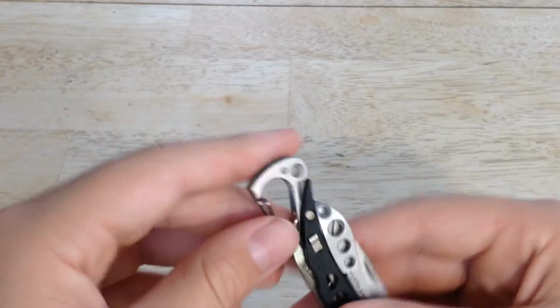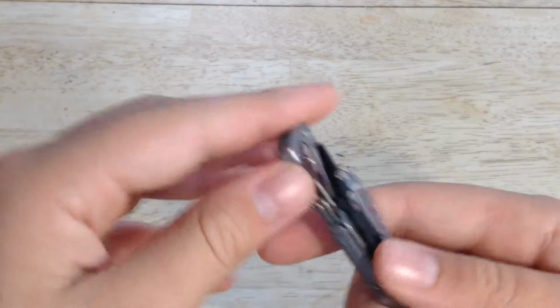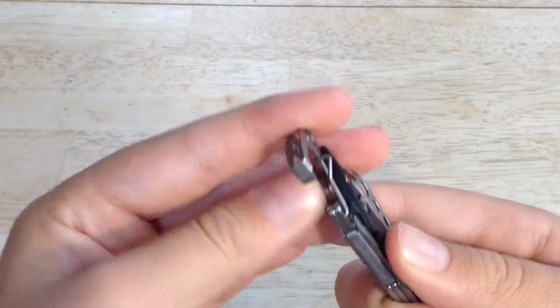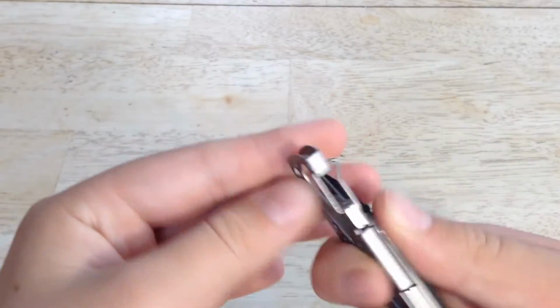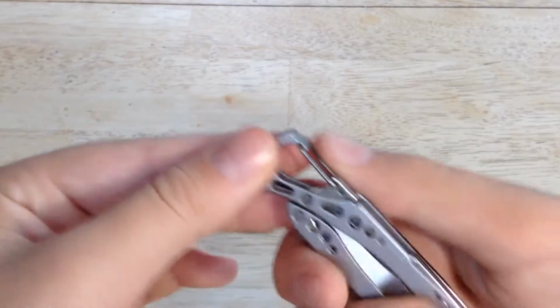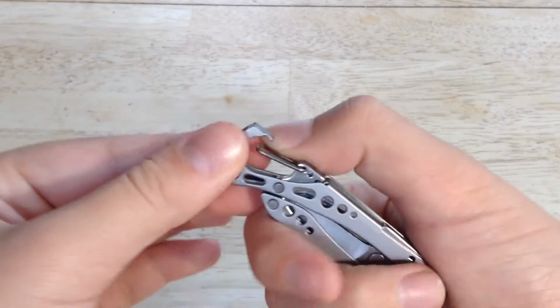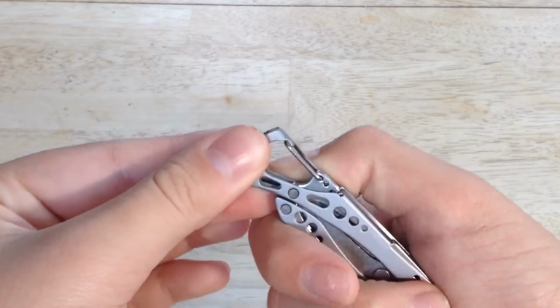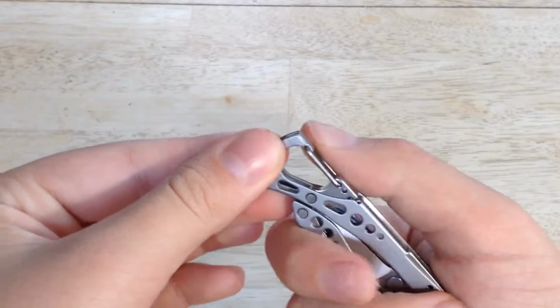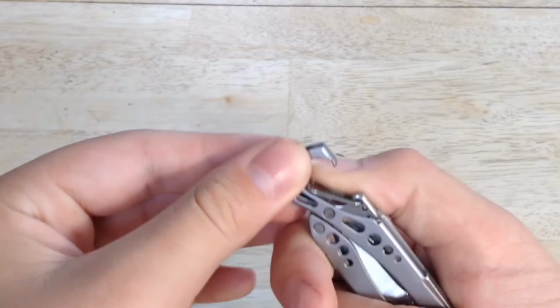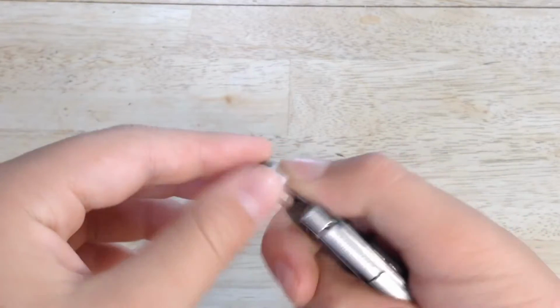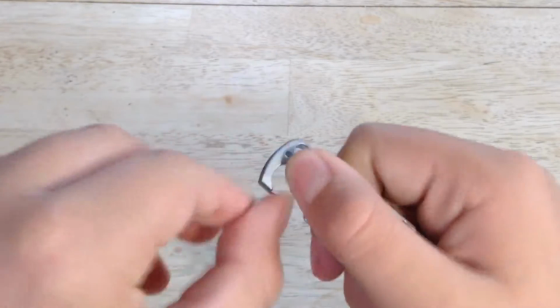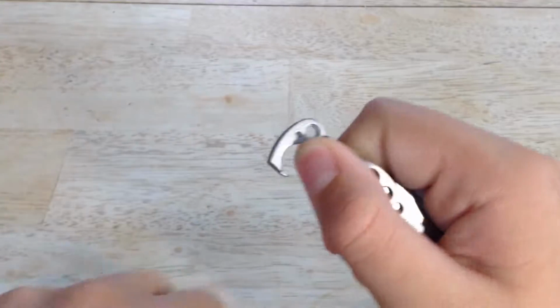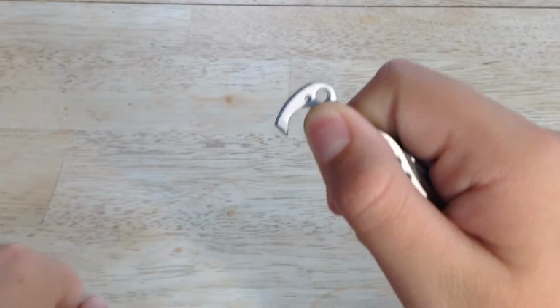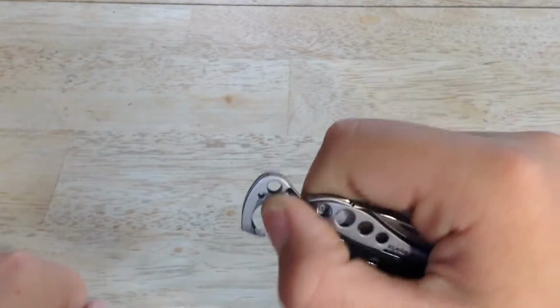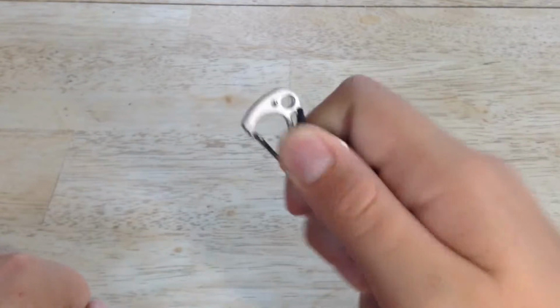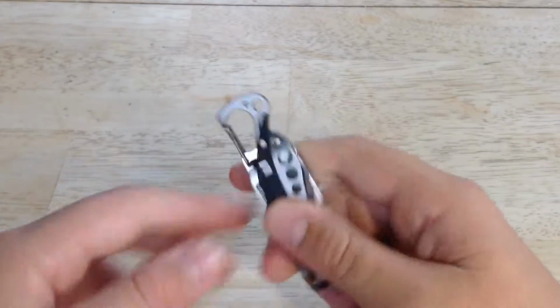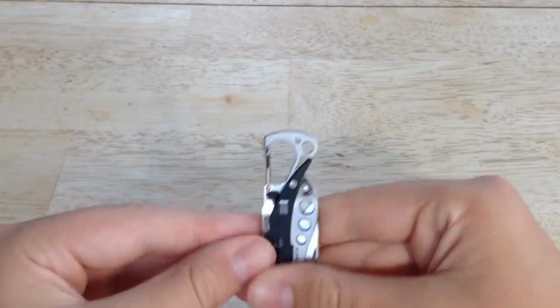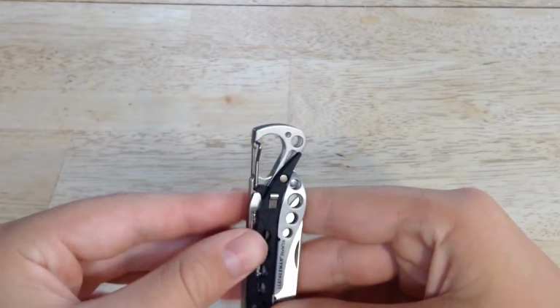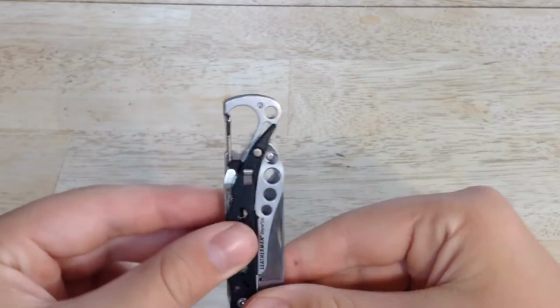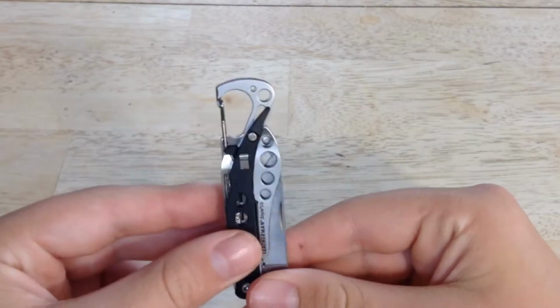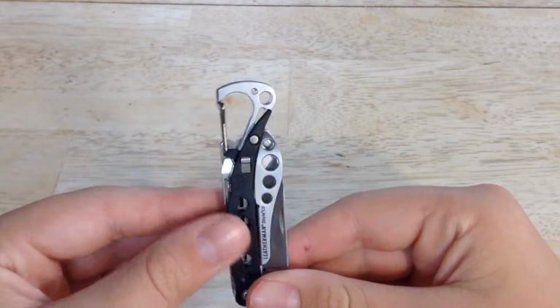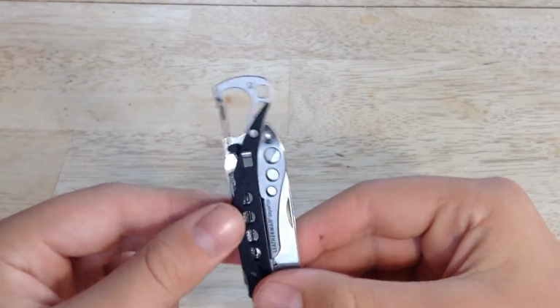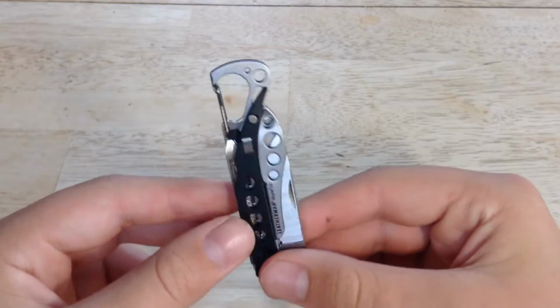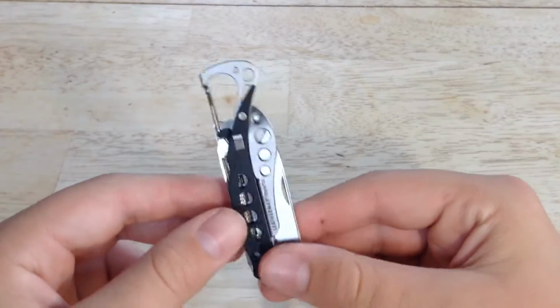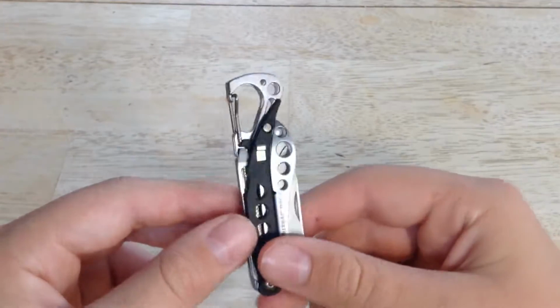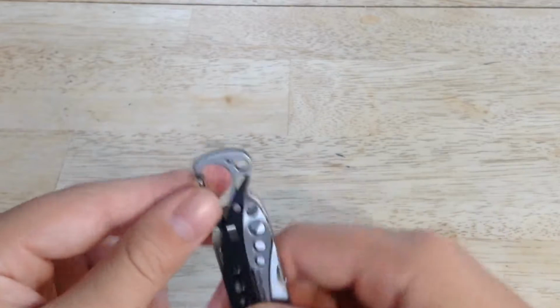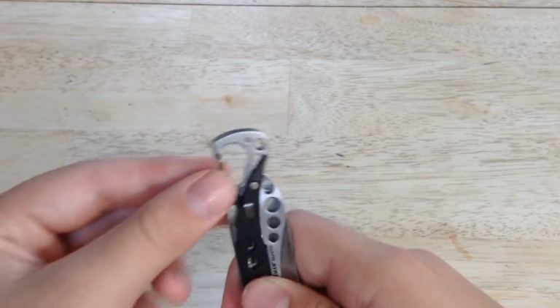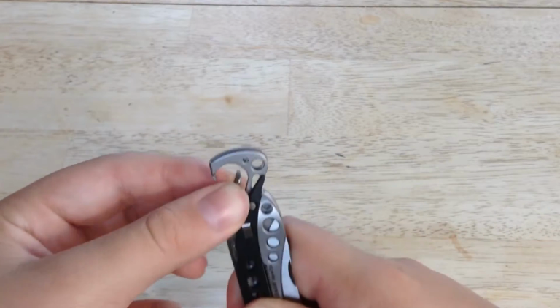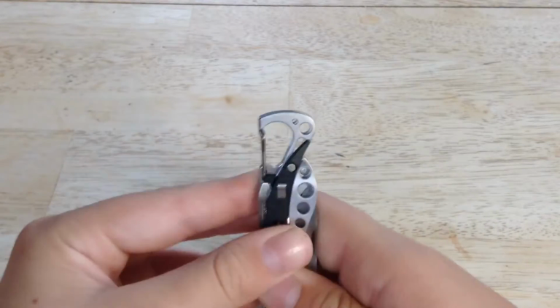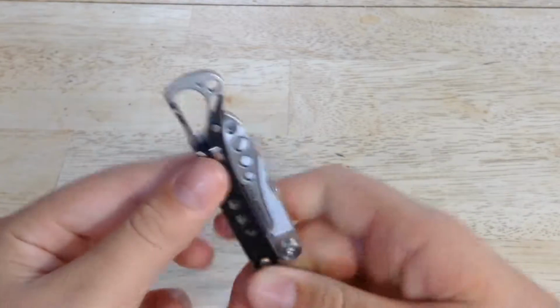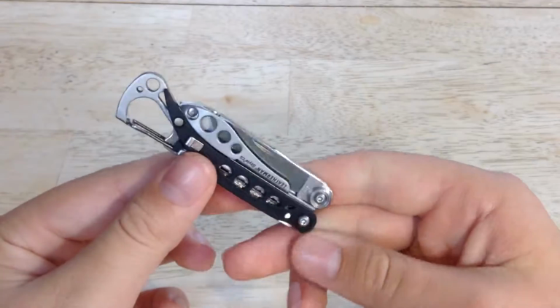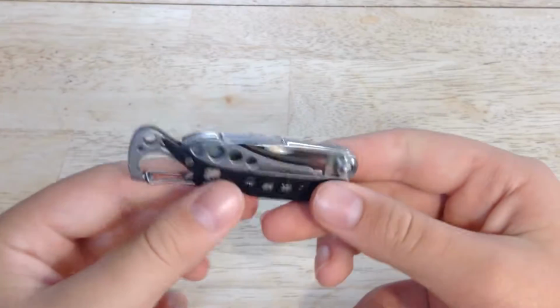You also have this little hook, which is also spring-loaded. It can also double as a bottle opener, but it's pretty handy just to clip onto your keys, belt loops, something like that. It hooks in really nicely.